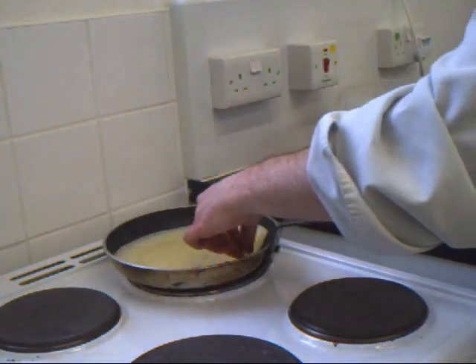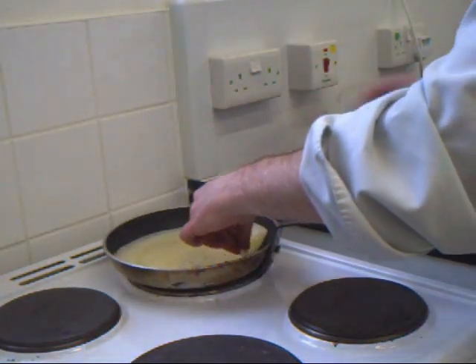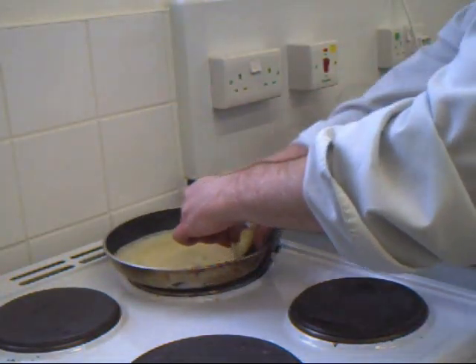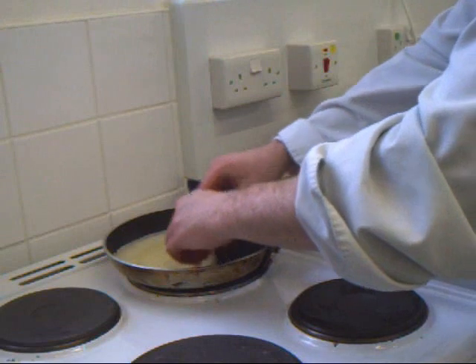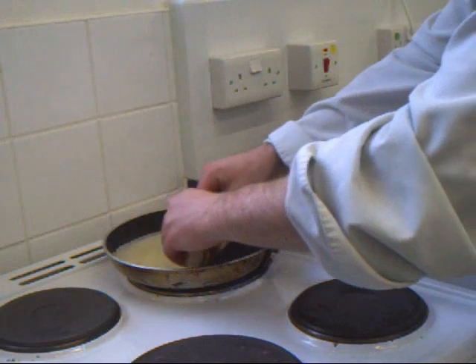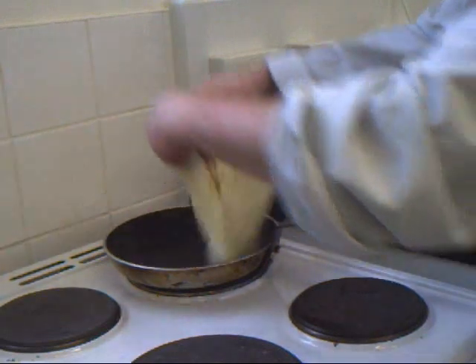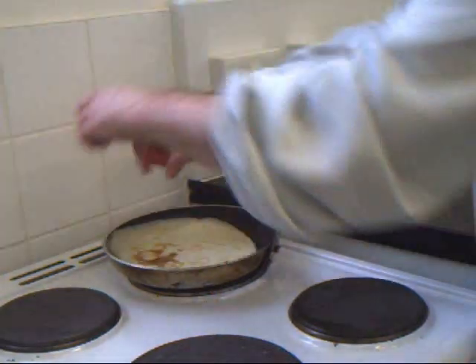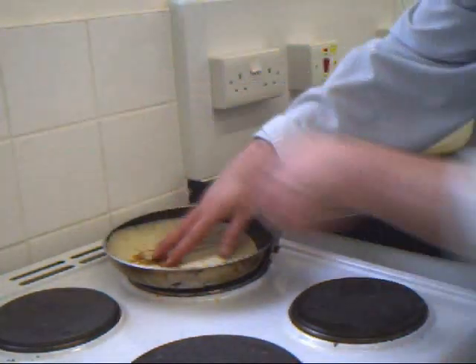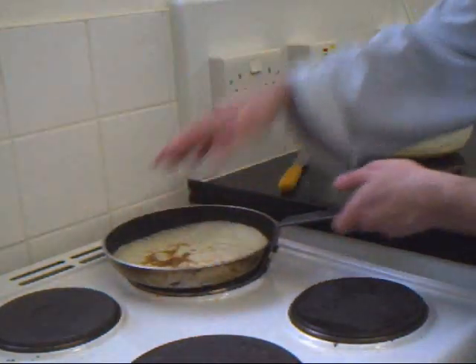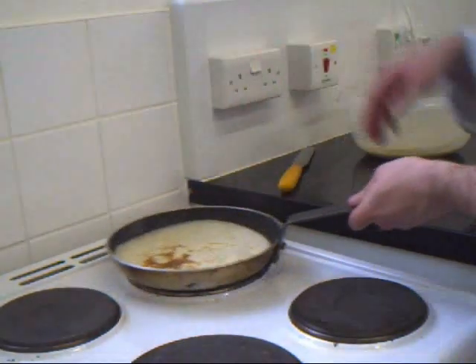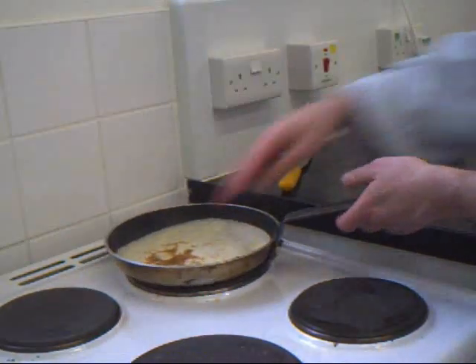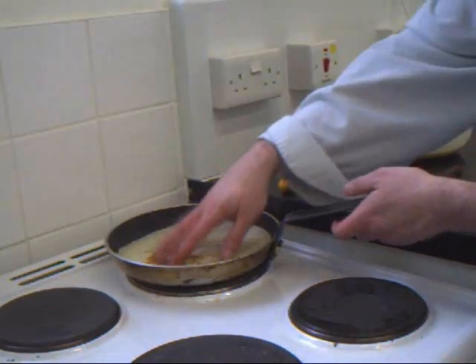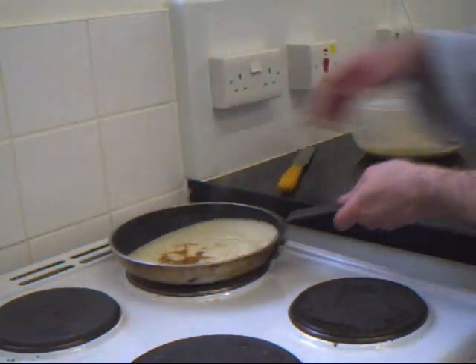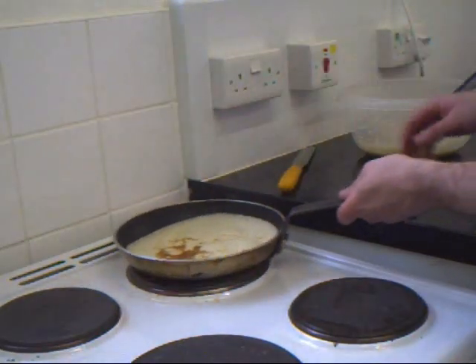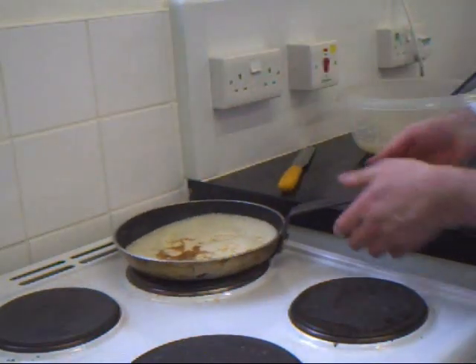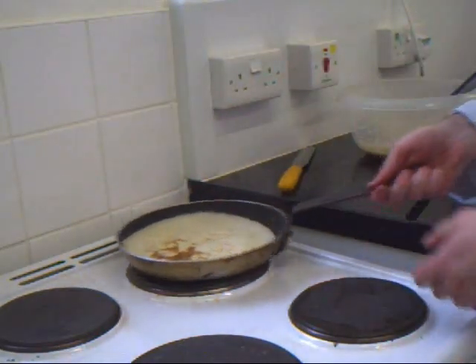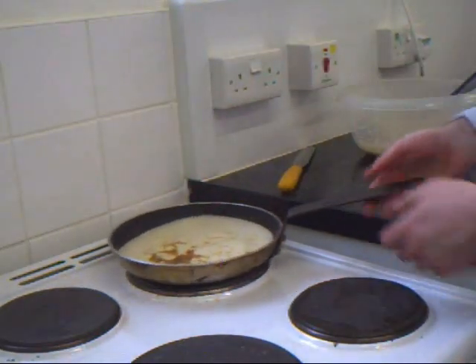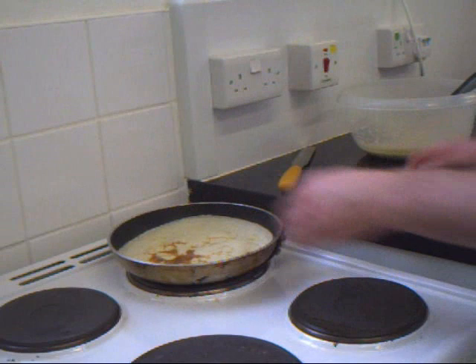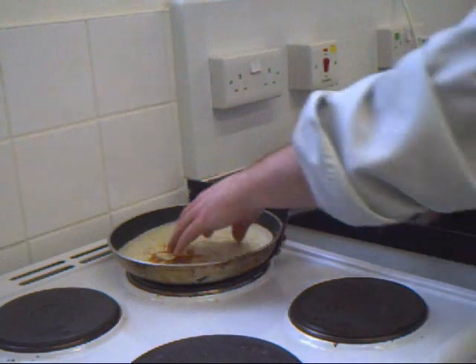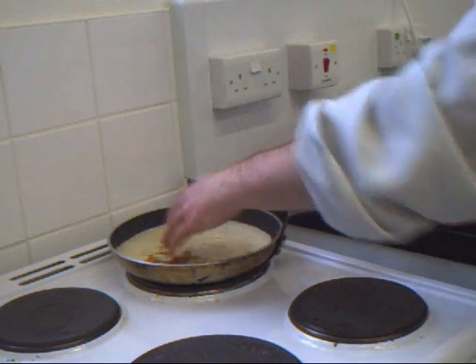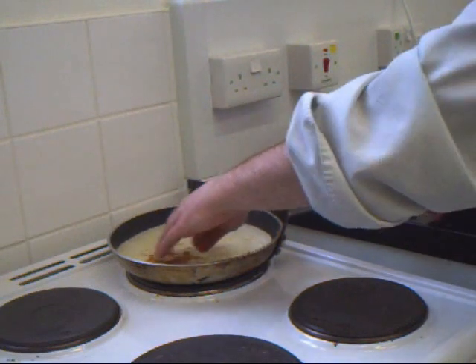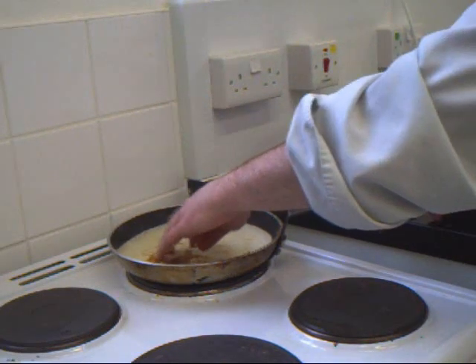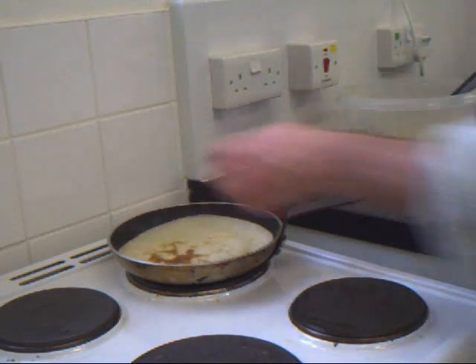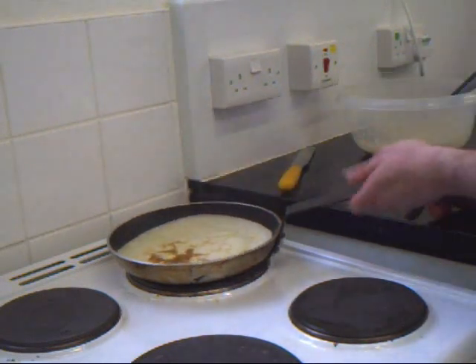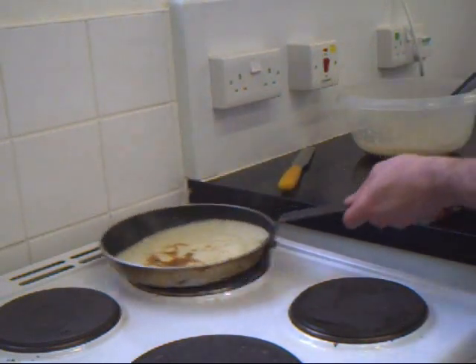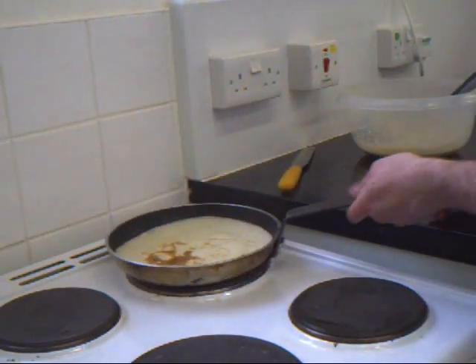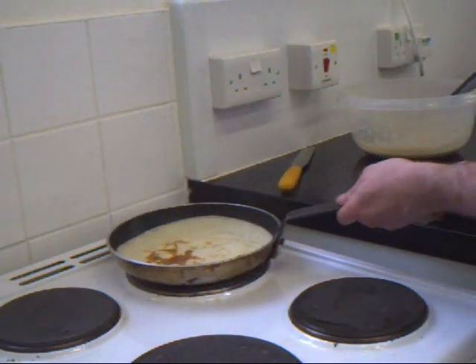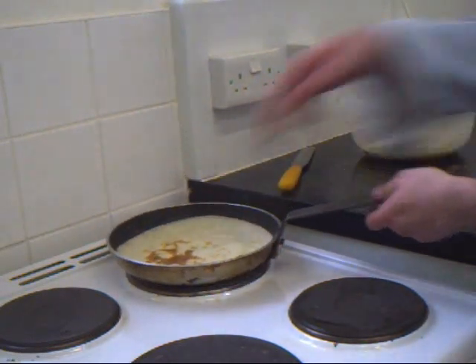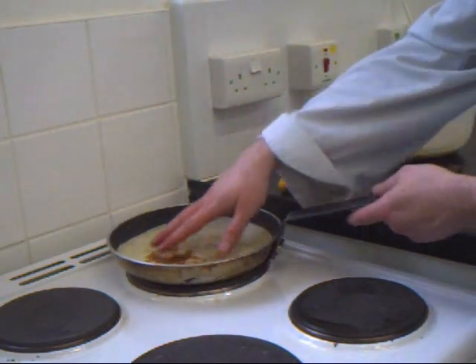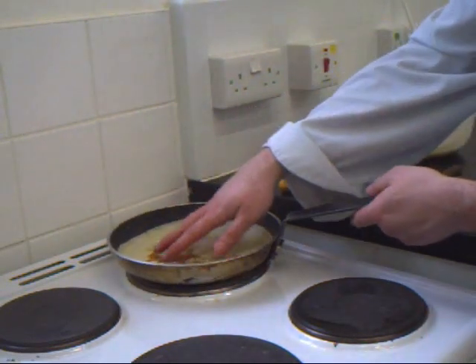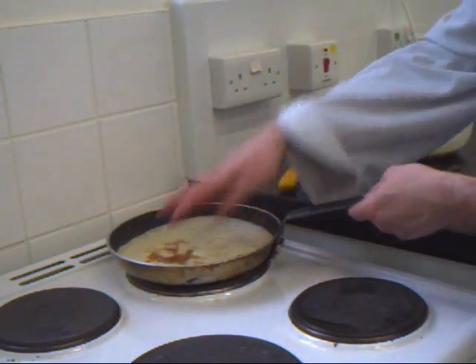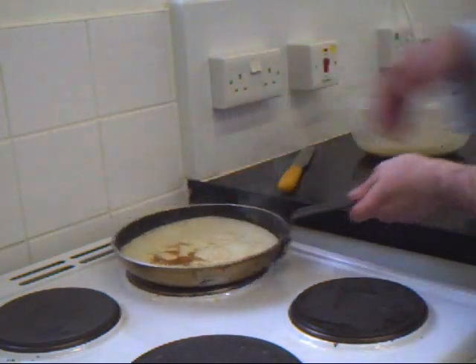Once you get it loose, flip it to cook the other side.